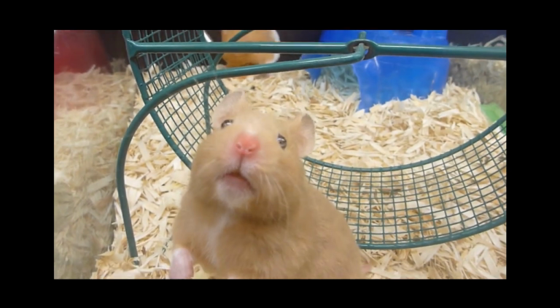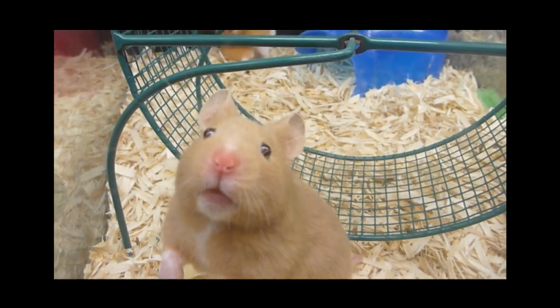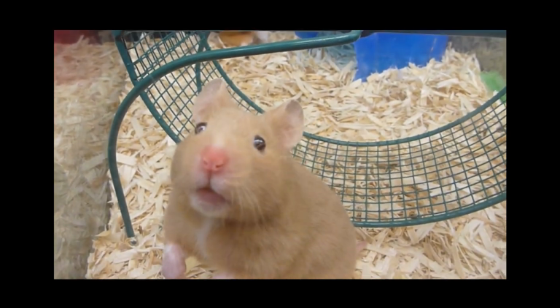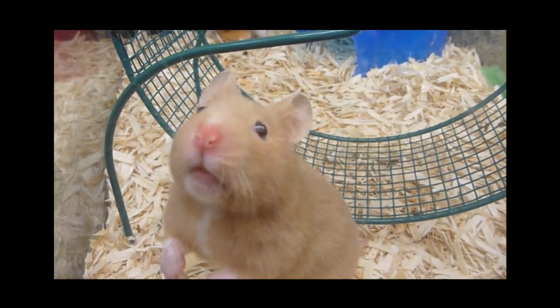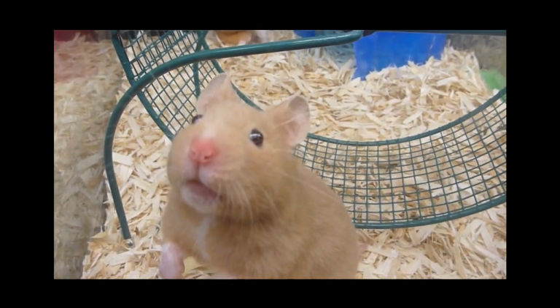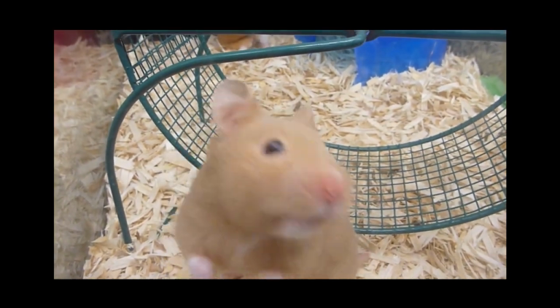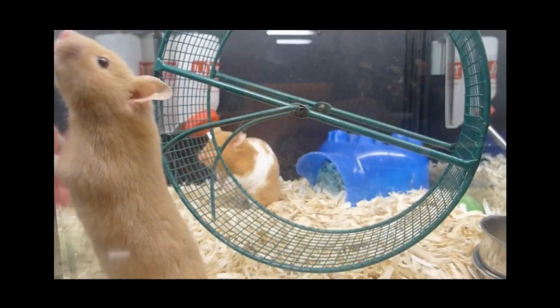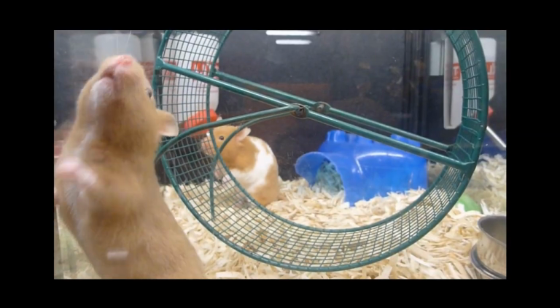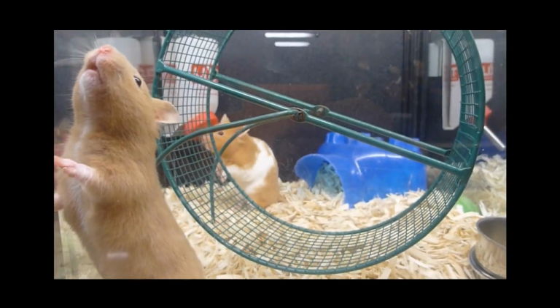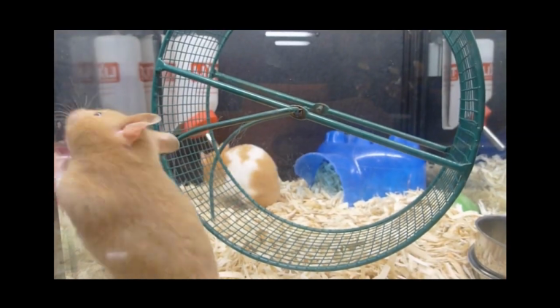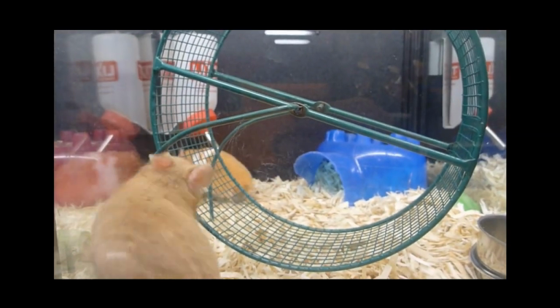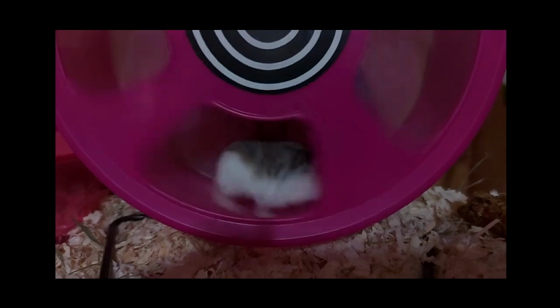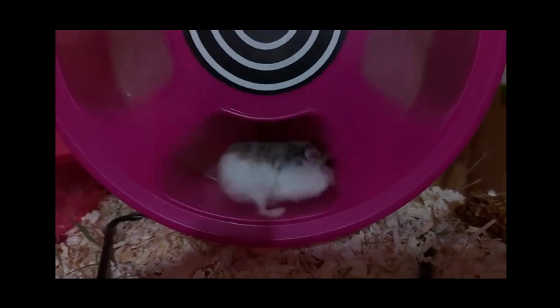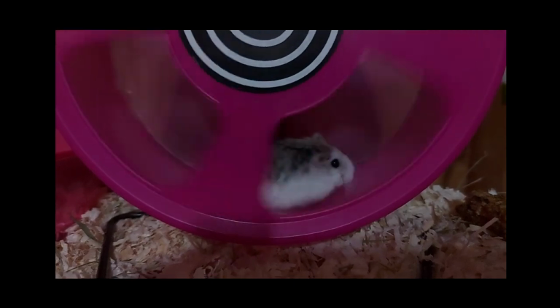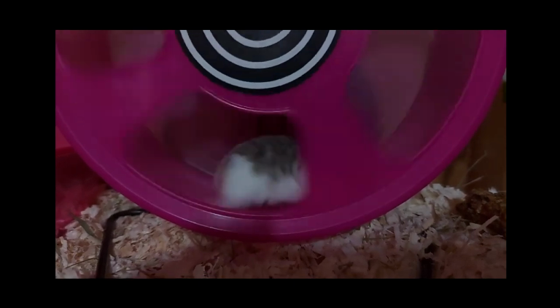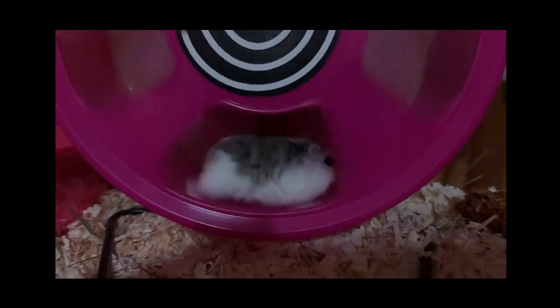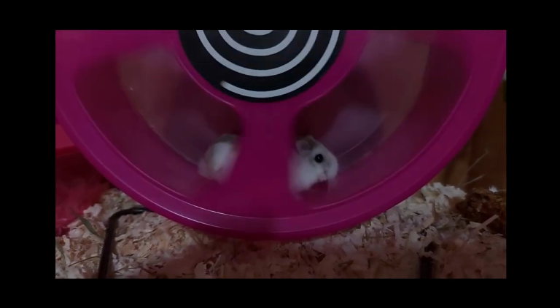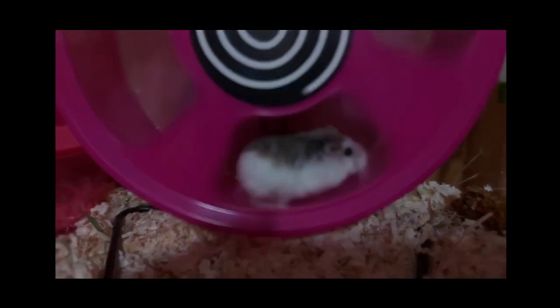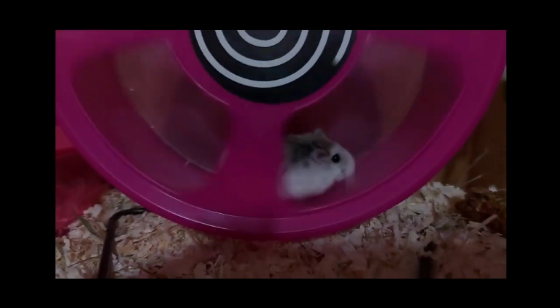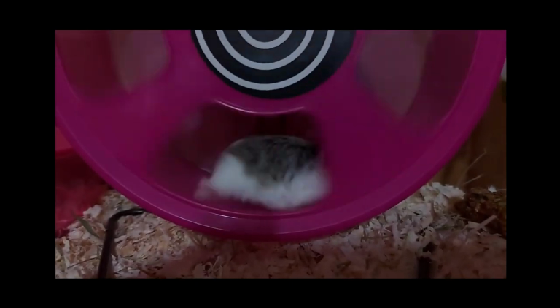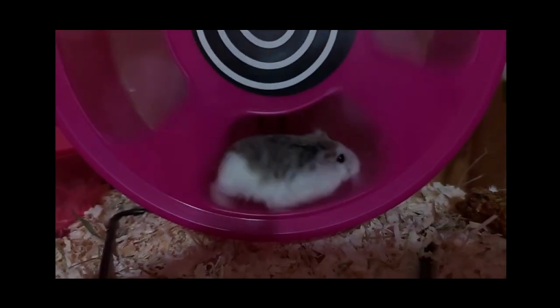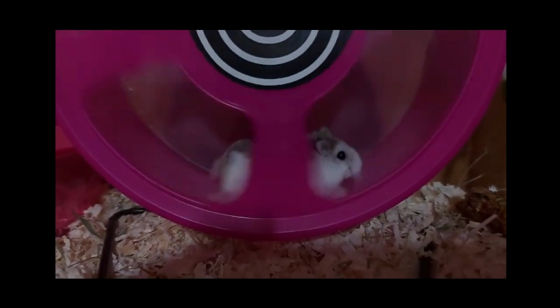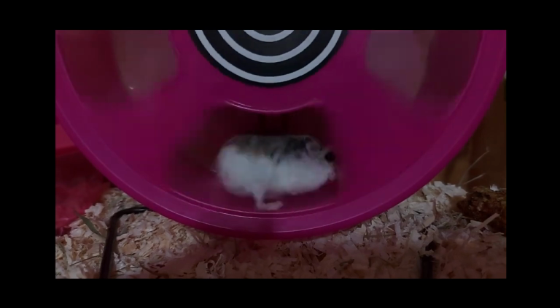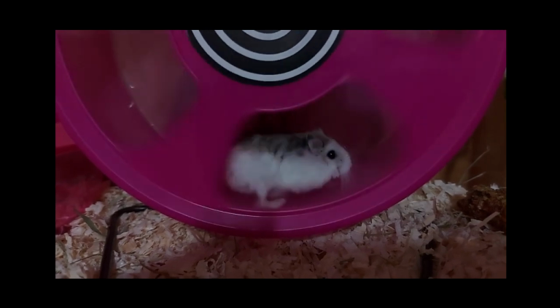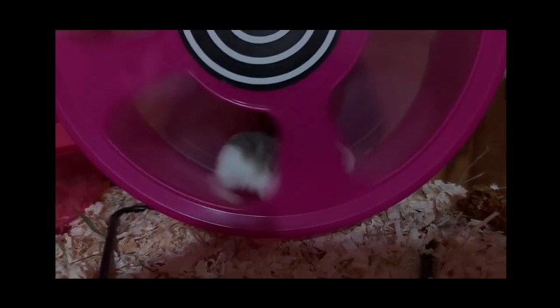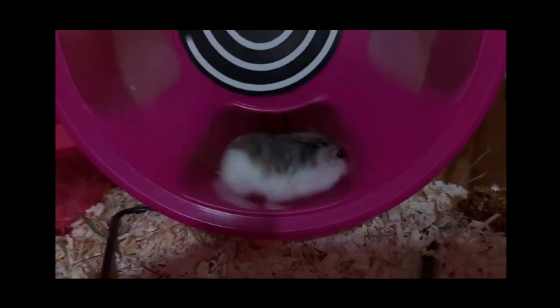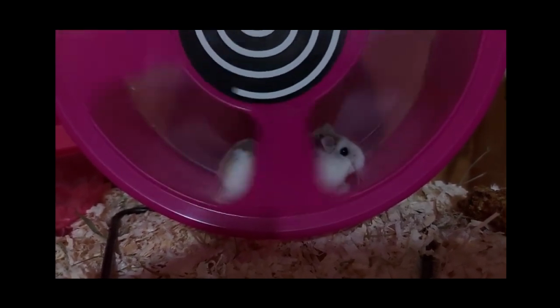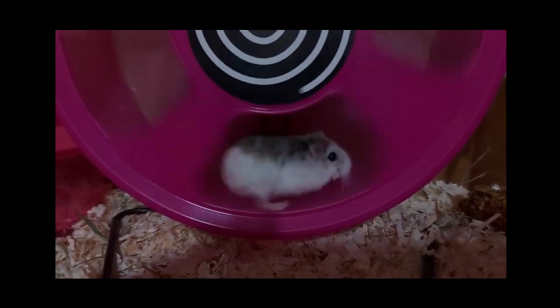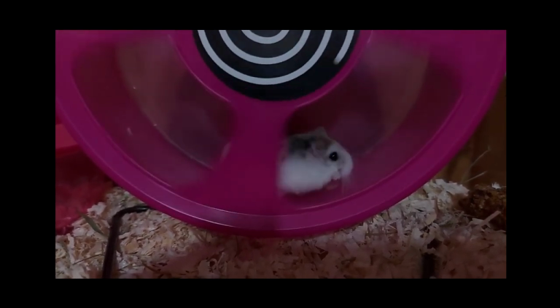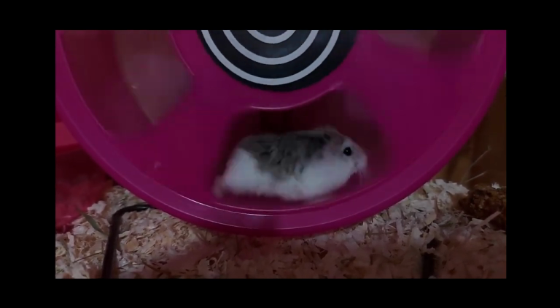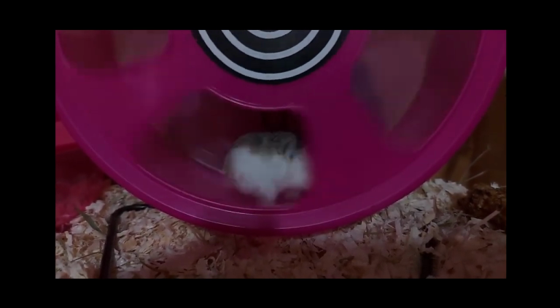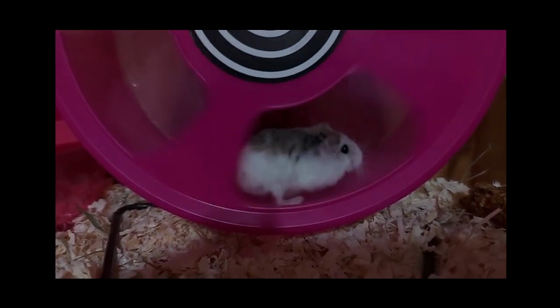If you find that your hamster's weight isn't improving despite your best efforts, it's crucial to seek professional advice from a veterinarian experienced in small animal care. They can provide personalized guidance and determine if there are any underlying health issues affecting your hamster's weight loss progress.